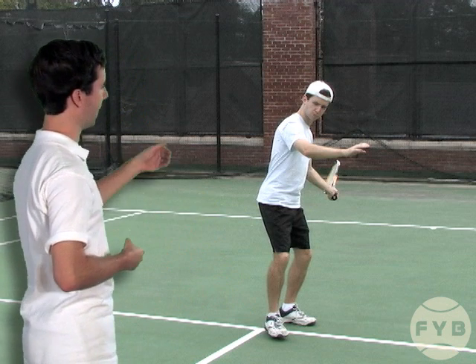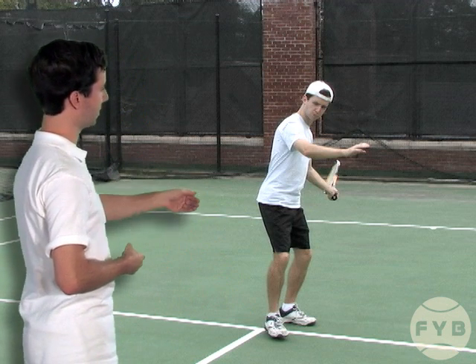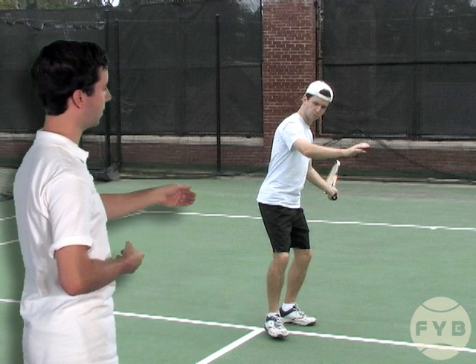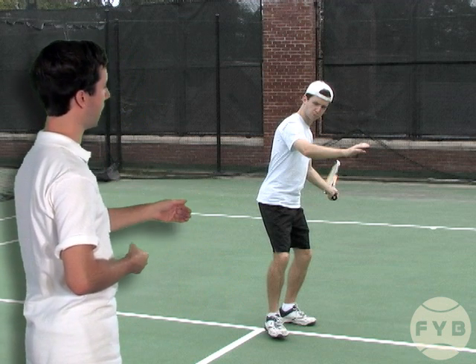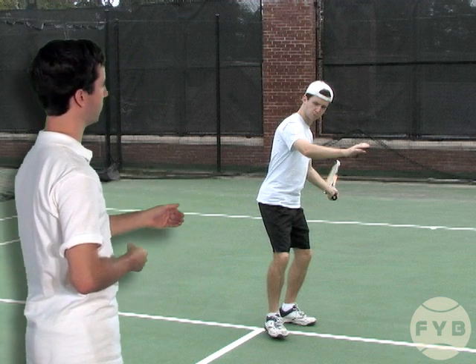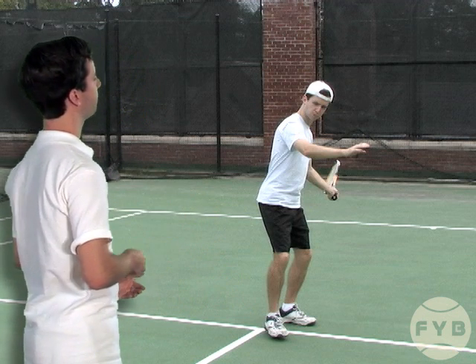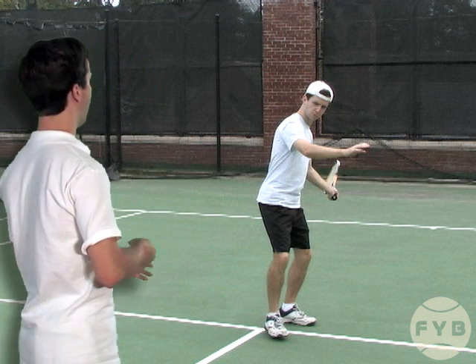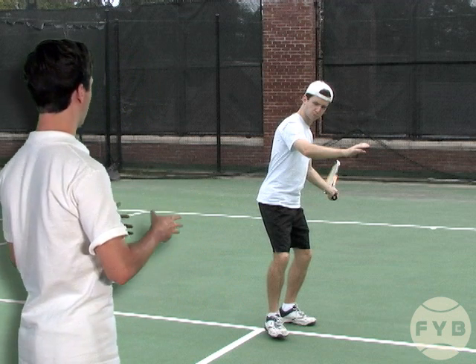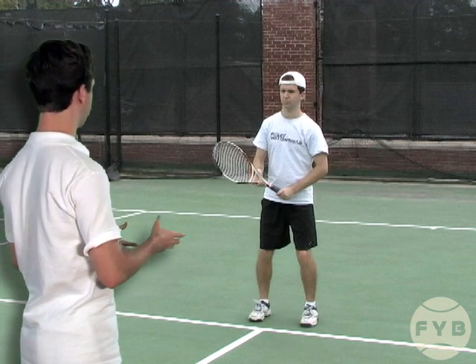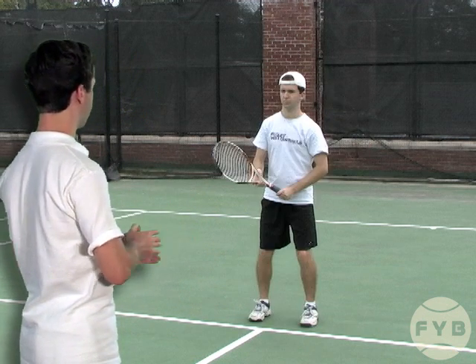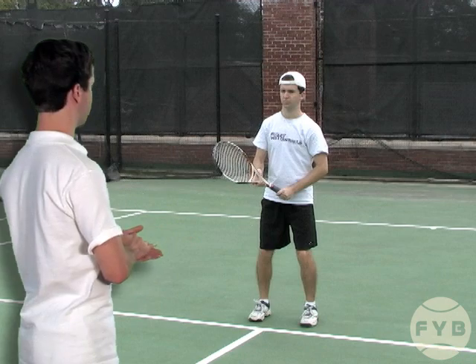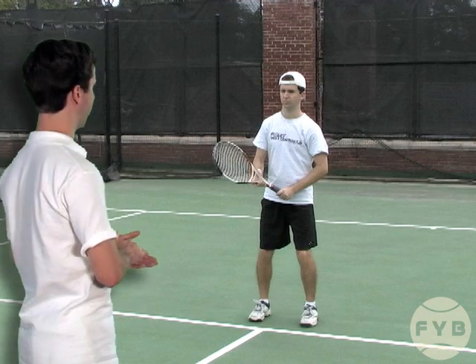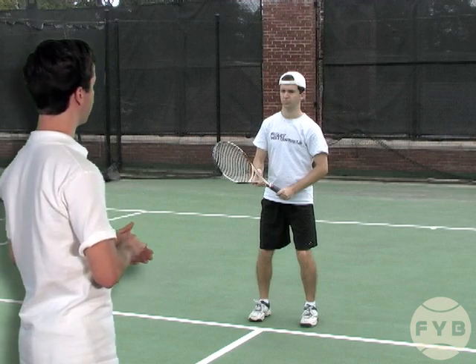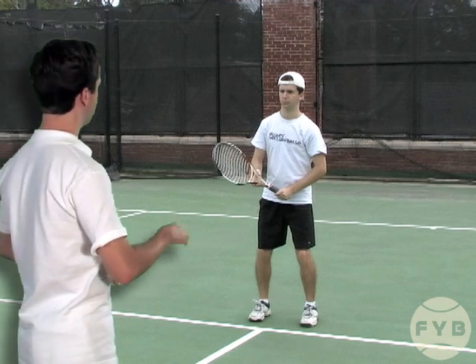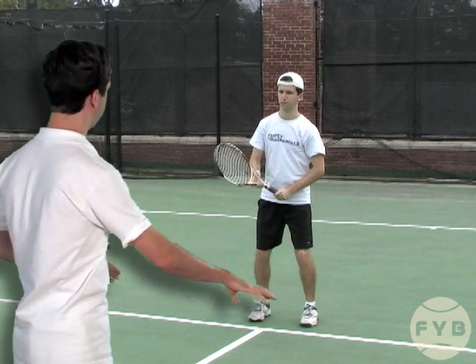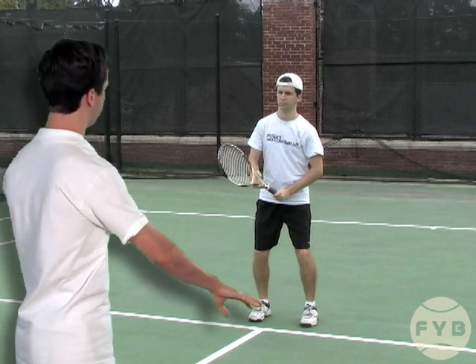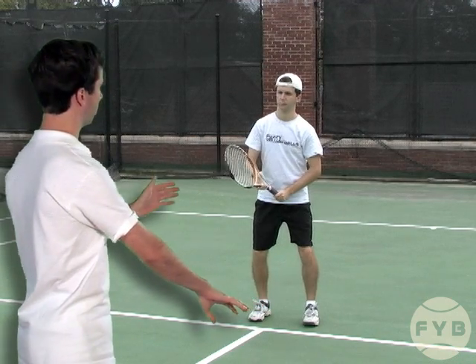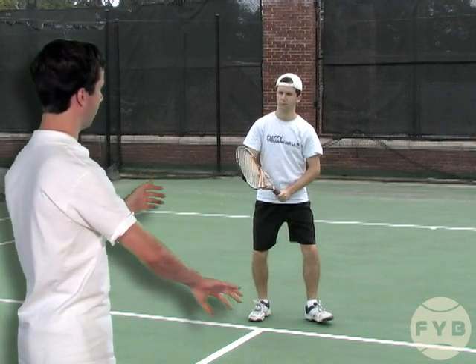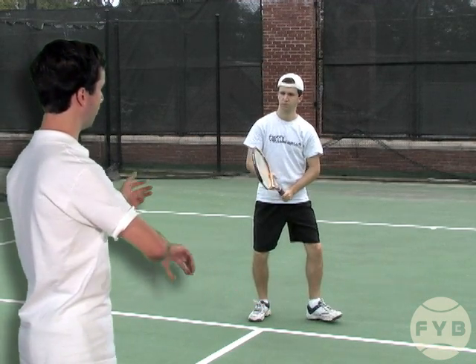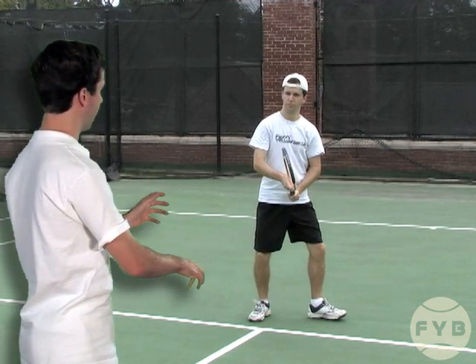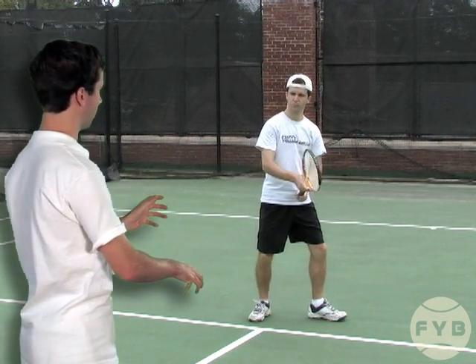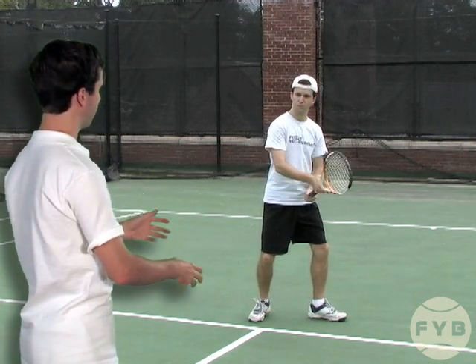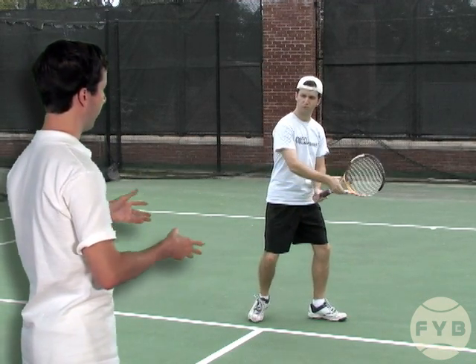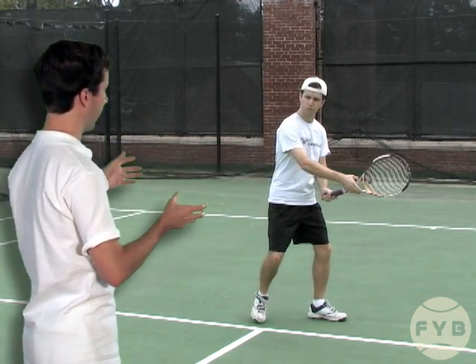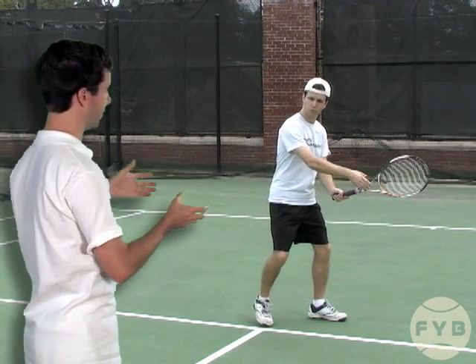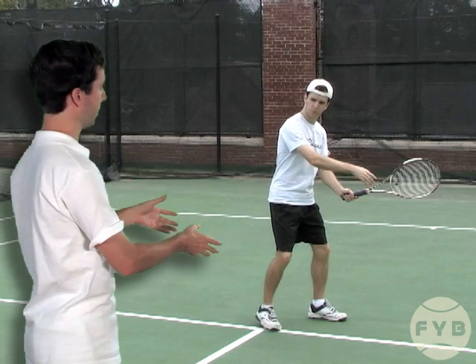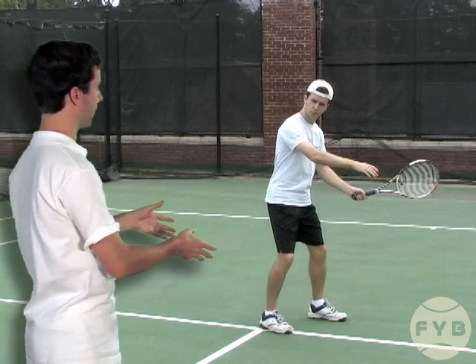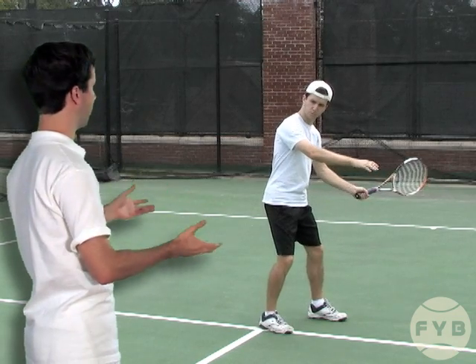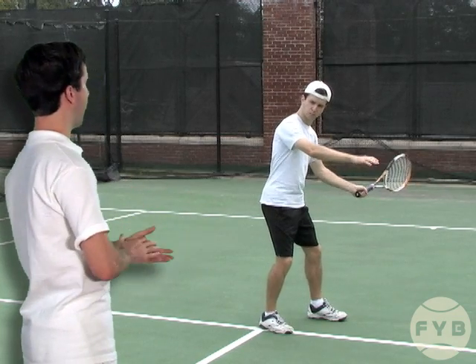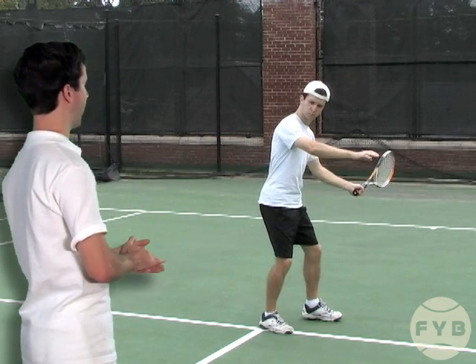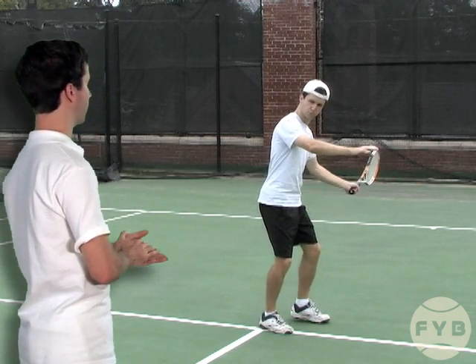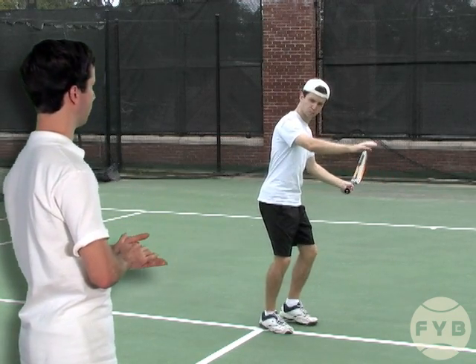My body is entirely sideways, and if we watch it from the ready position again, the pivot and the shoulder turn initiate the body turn and then I just get myself sideways as fast as possible.